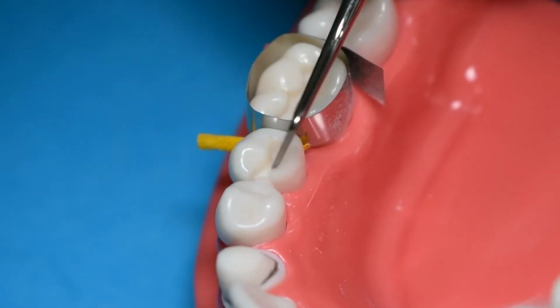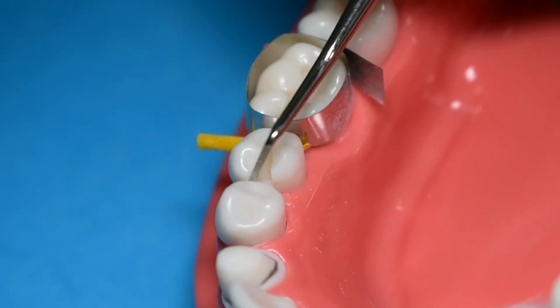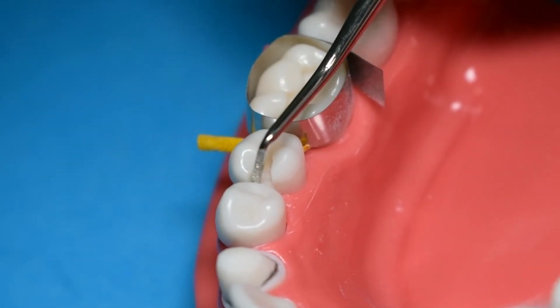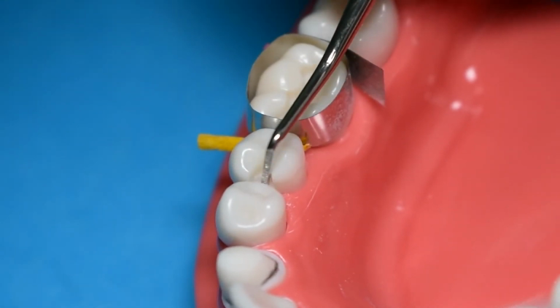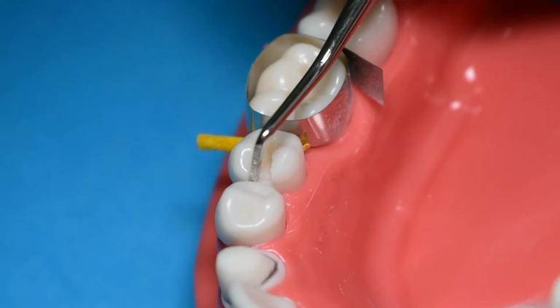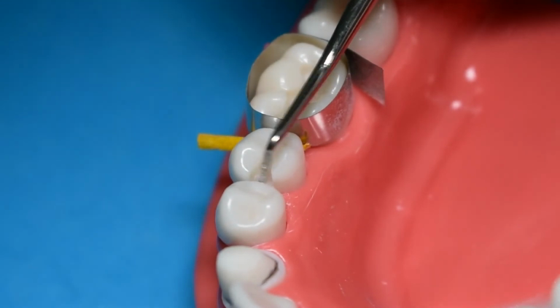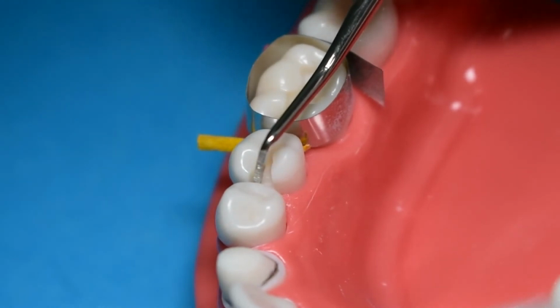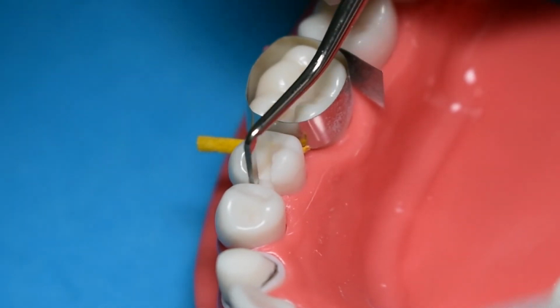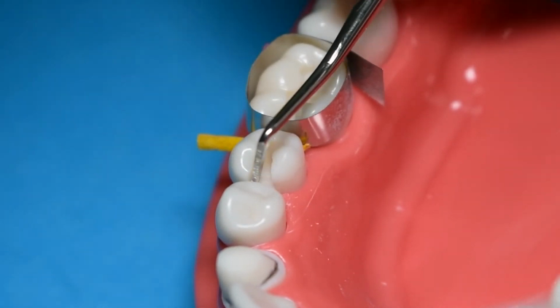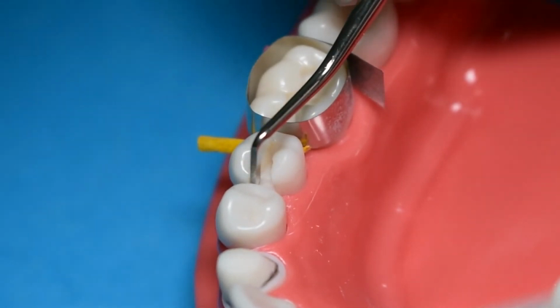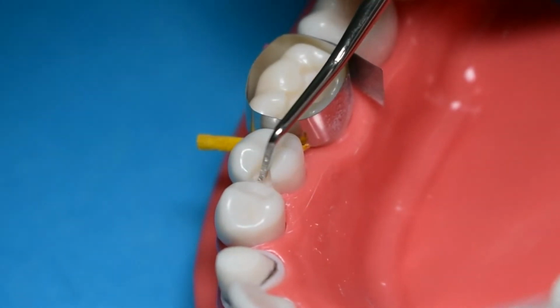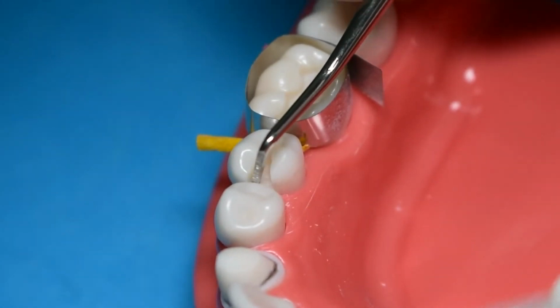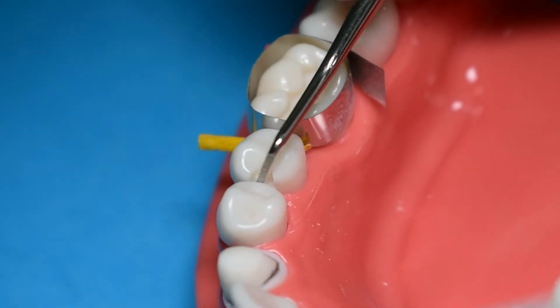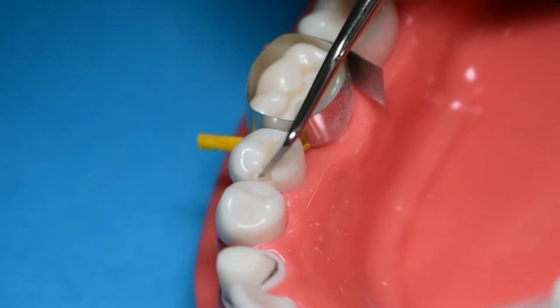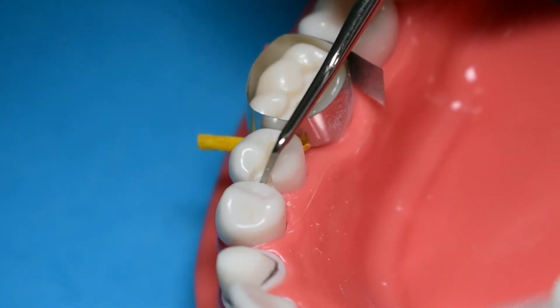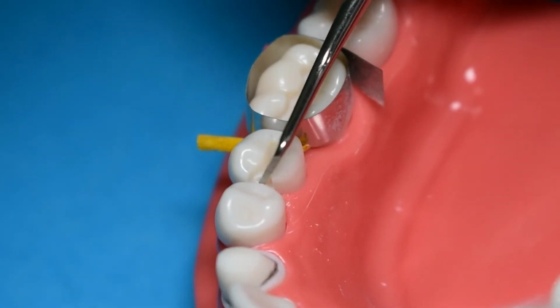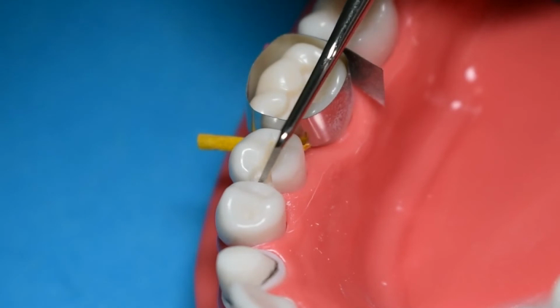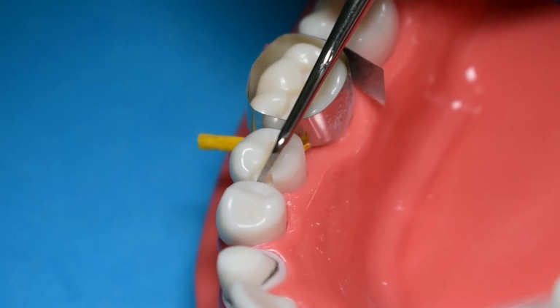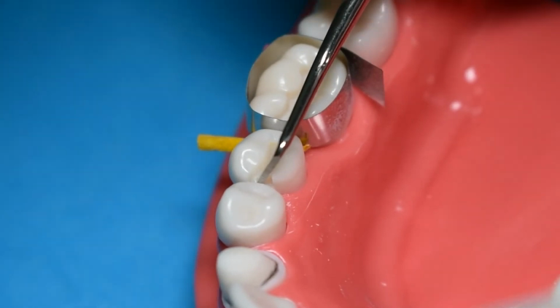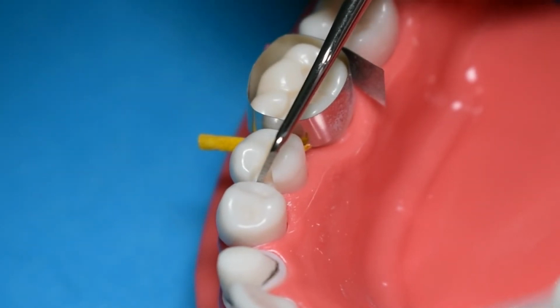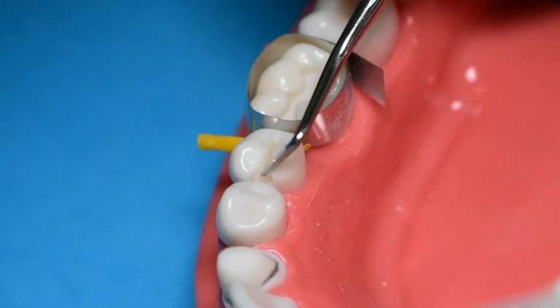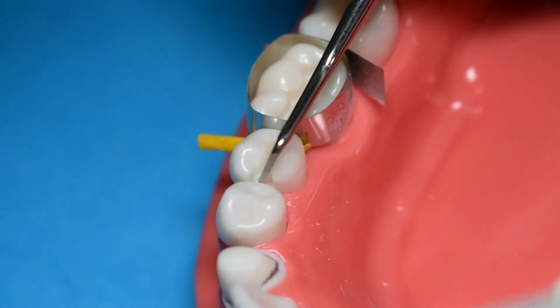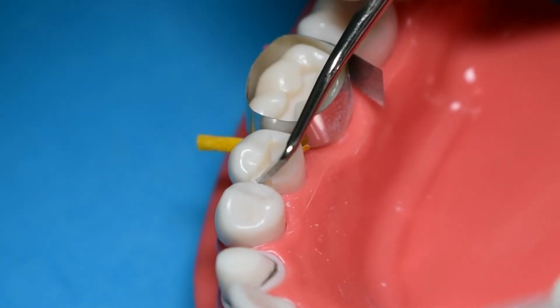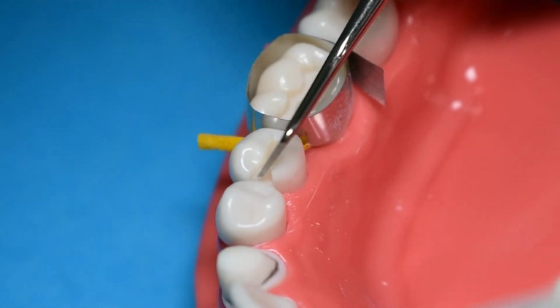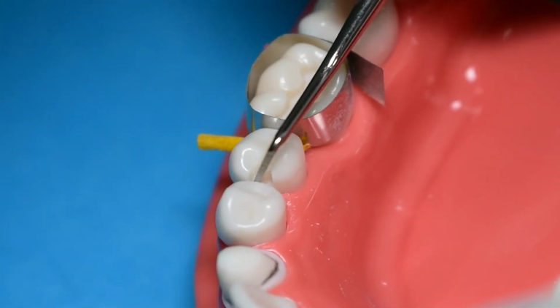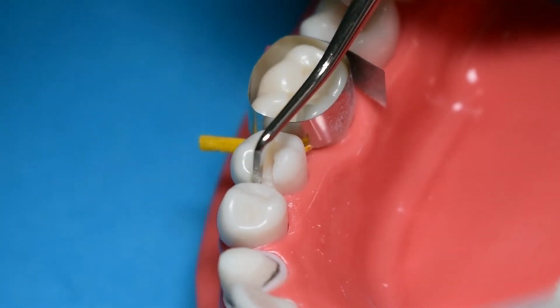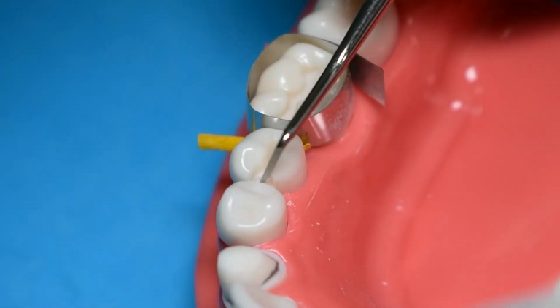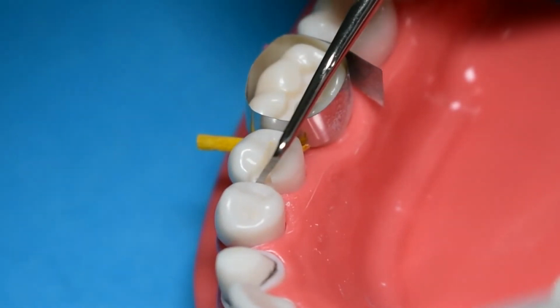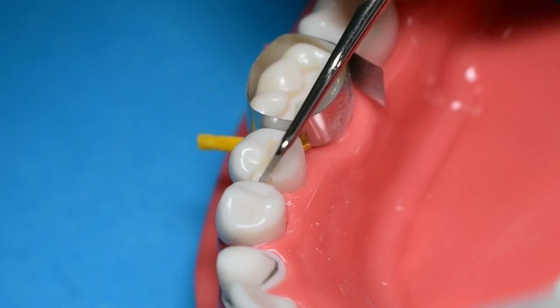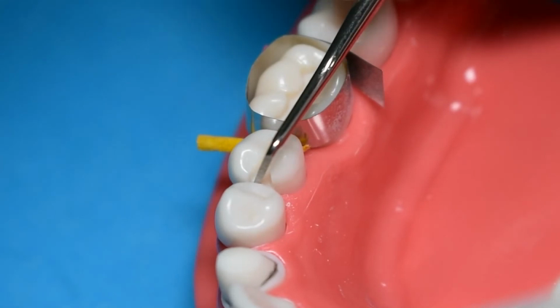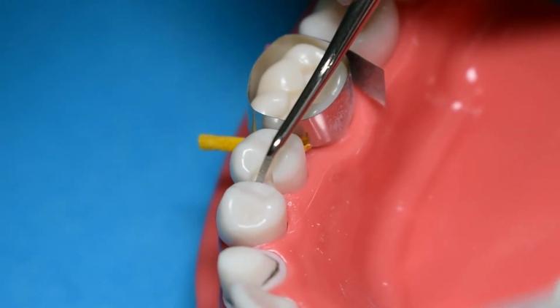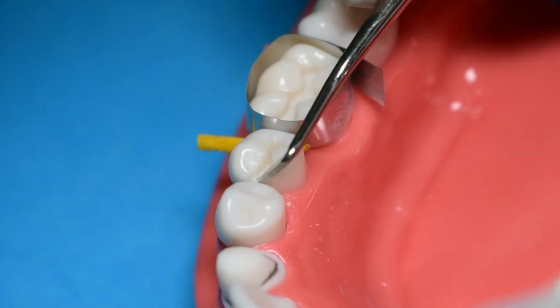Once done using your bur, go back to your enamel hatchet to make some final refinements in the proximal box — sharpening your line and point angles and flattening out your gingival floor area.